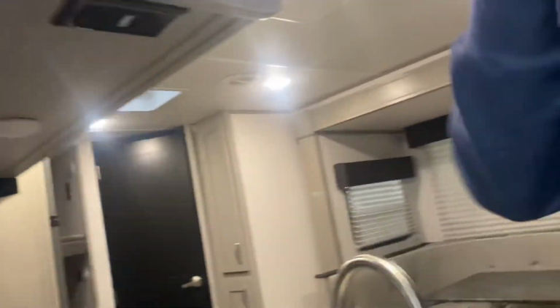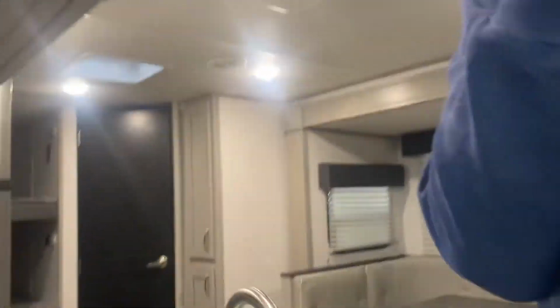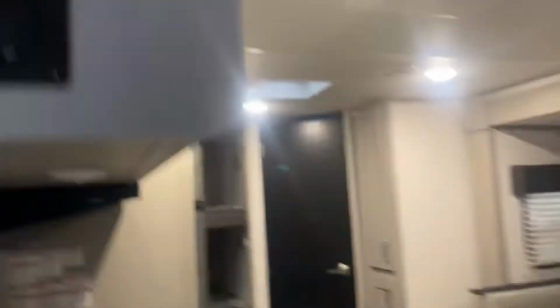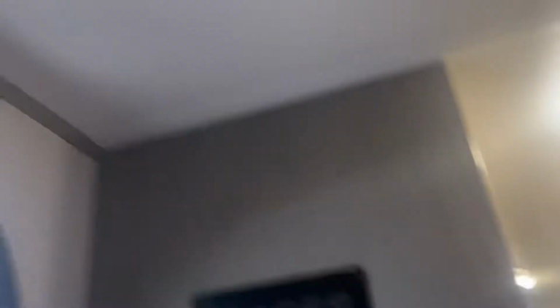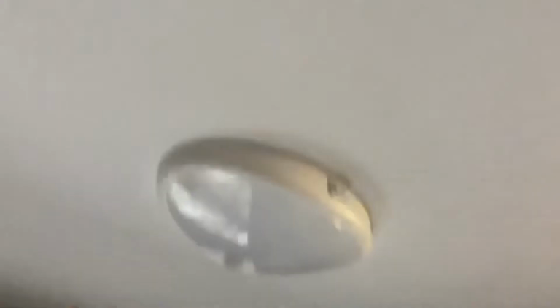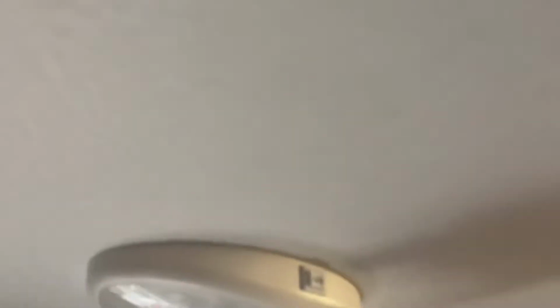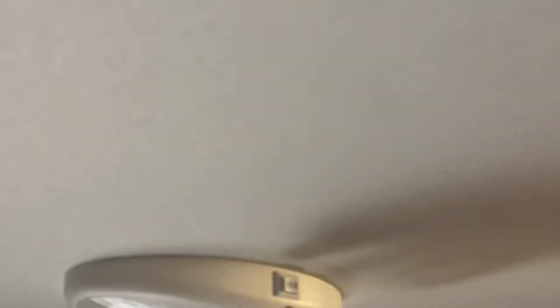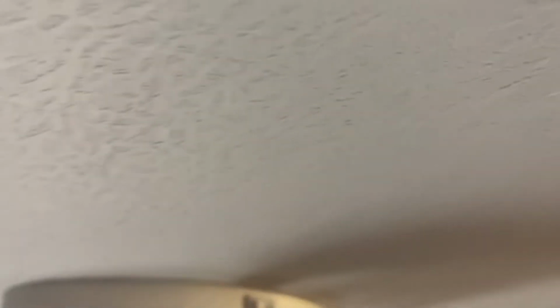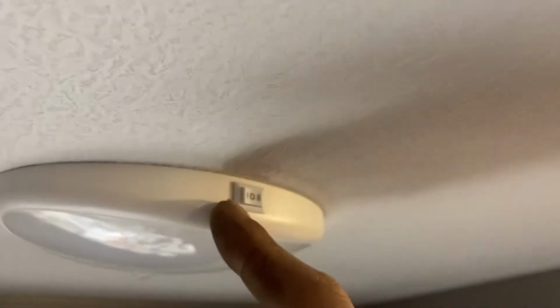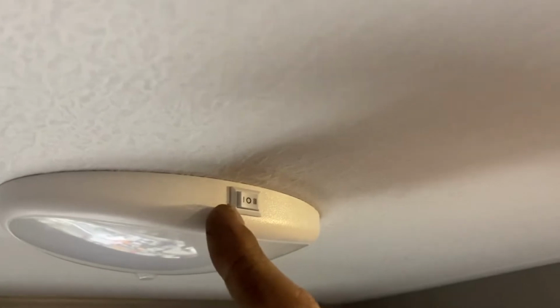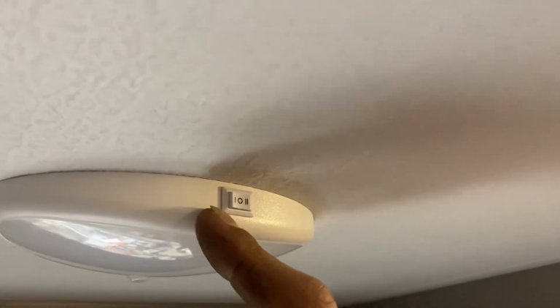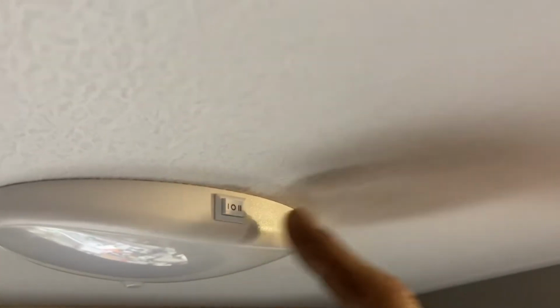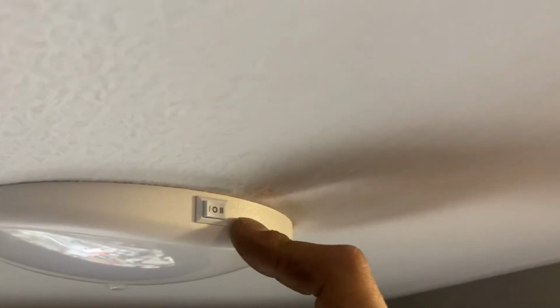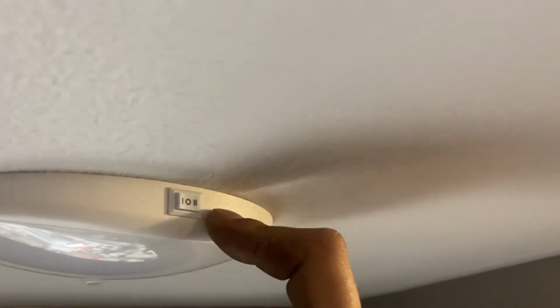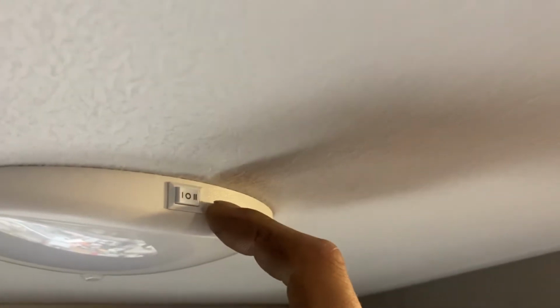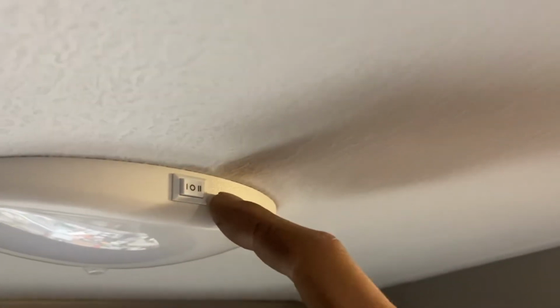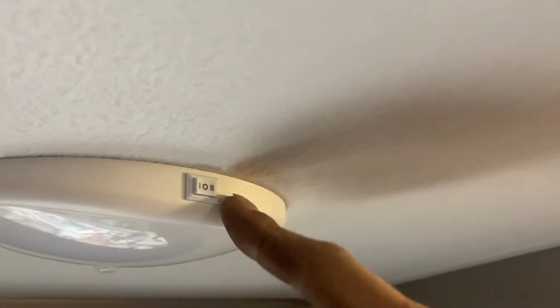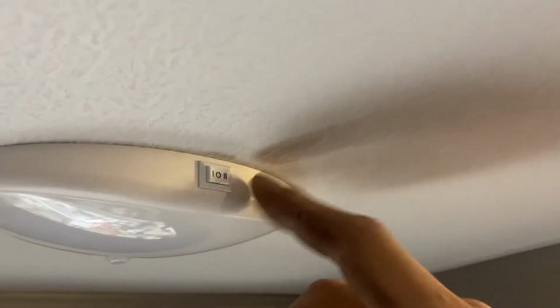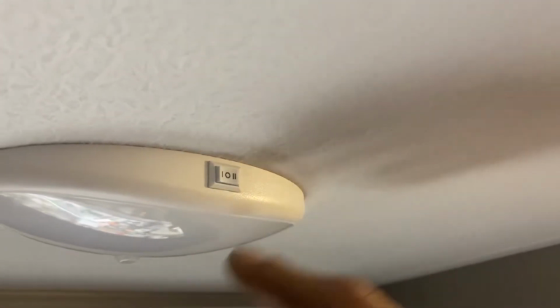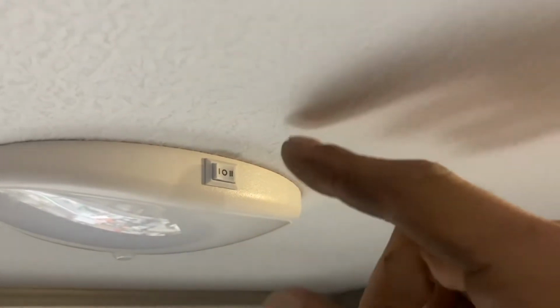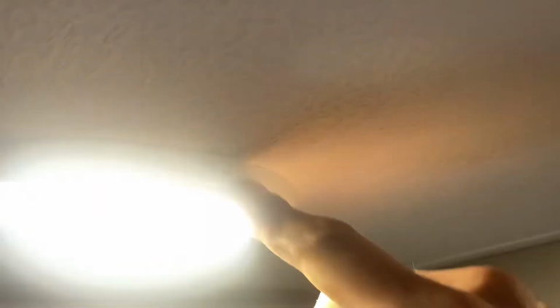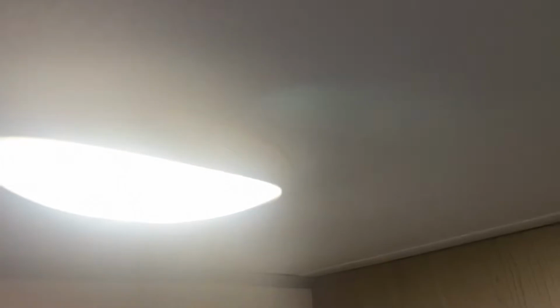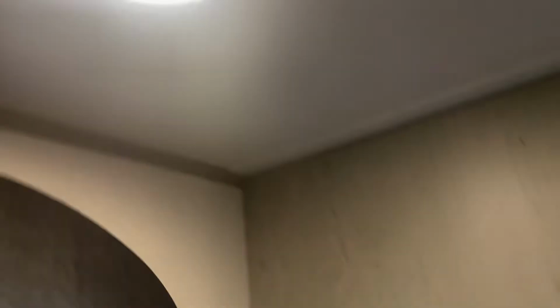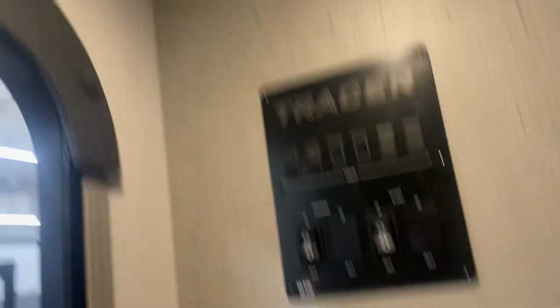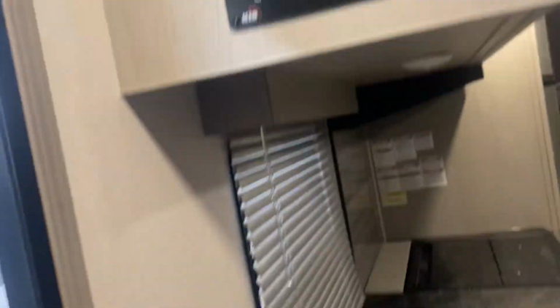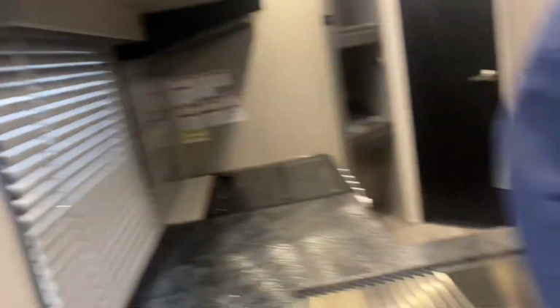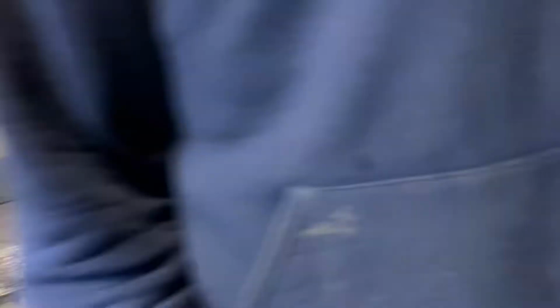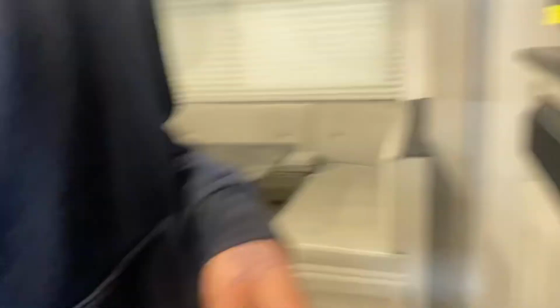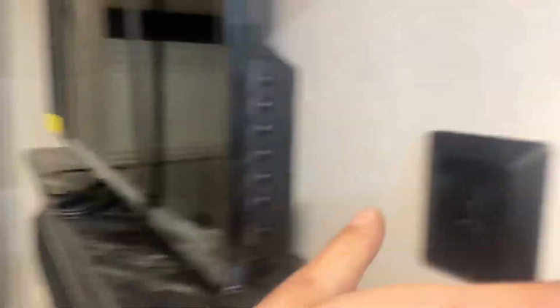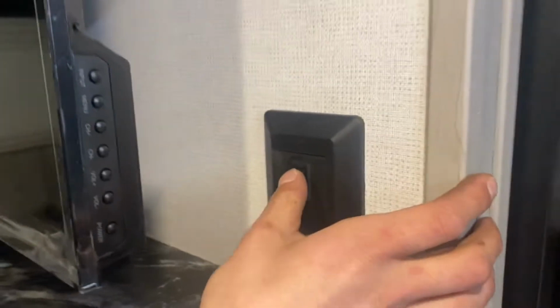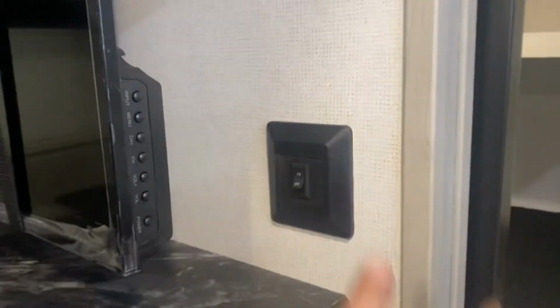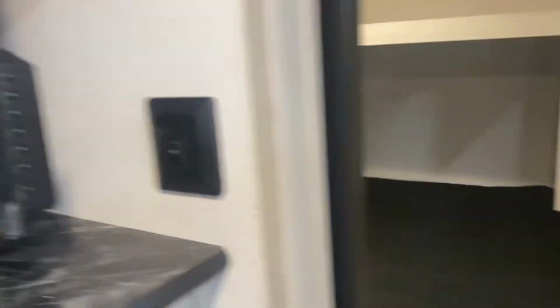Right above our head here we've got one of these motion sensing lights. The switch labeled one is just going to be turned on, and two on the side is your dual function with motion sensing. We'll turn that on at two — it'll be on for a little bit, and hopefully it realizes we're leaving and turns itself off.